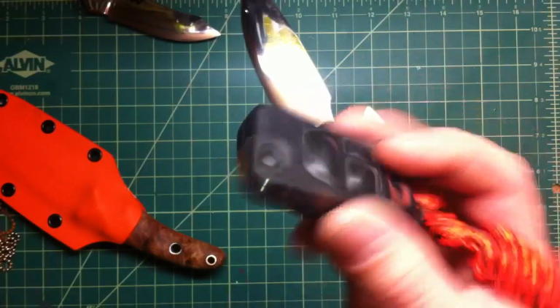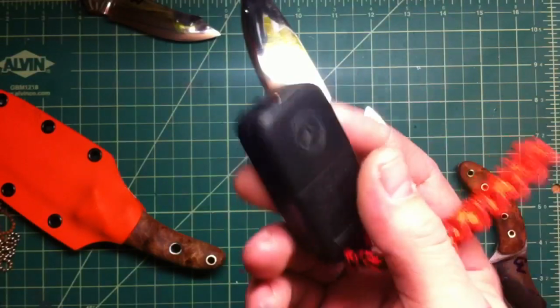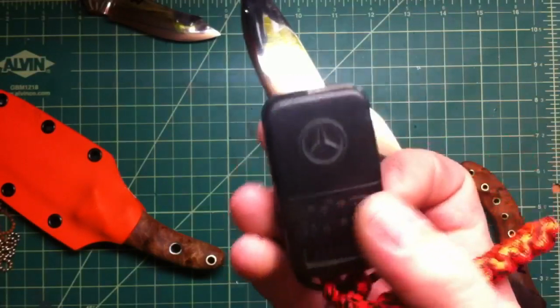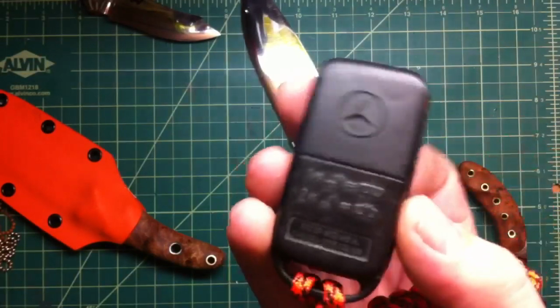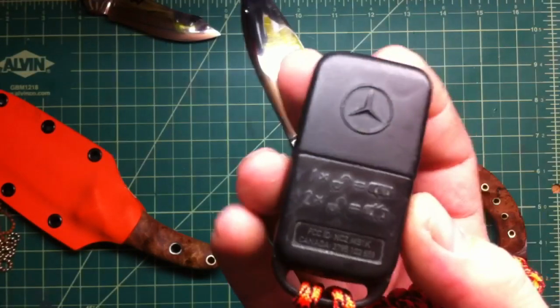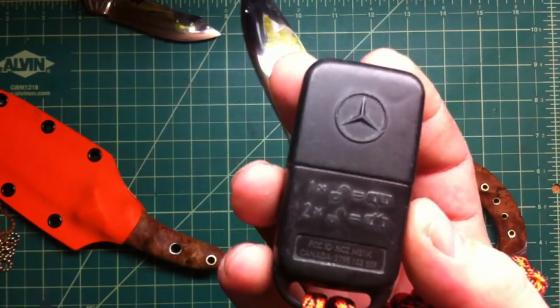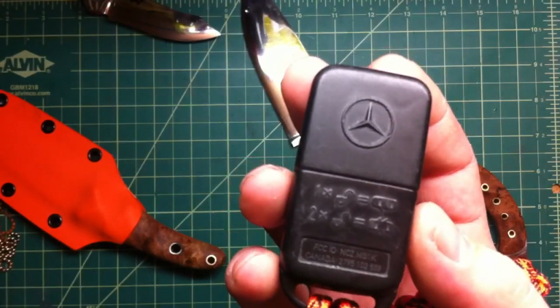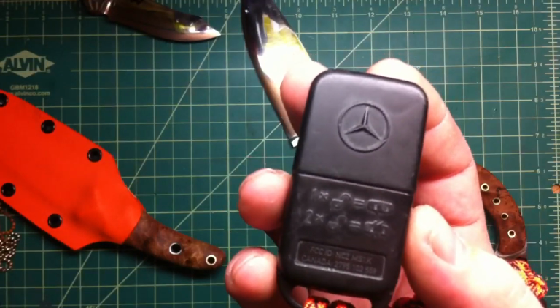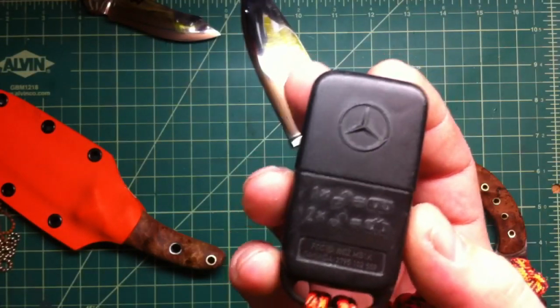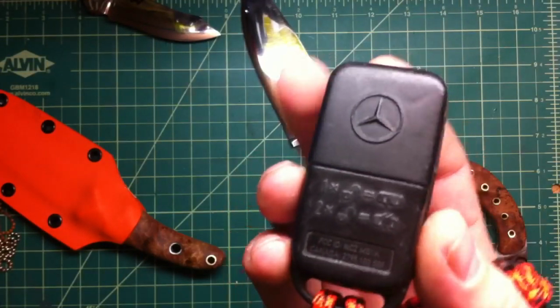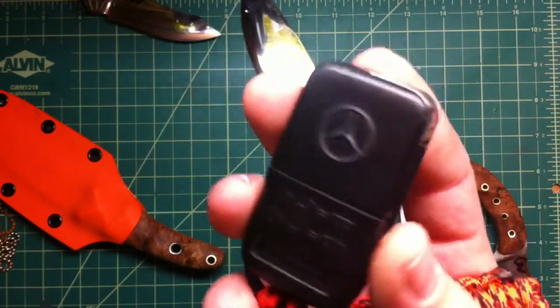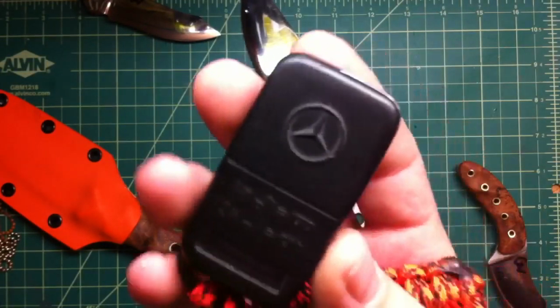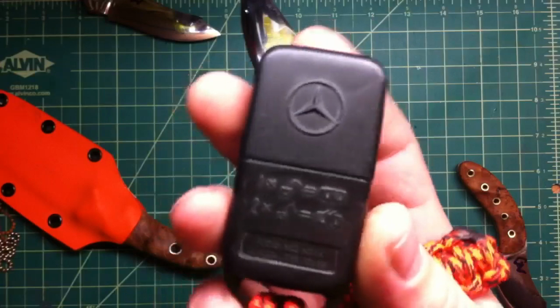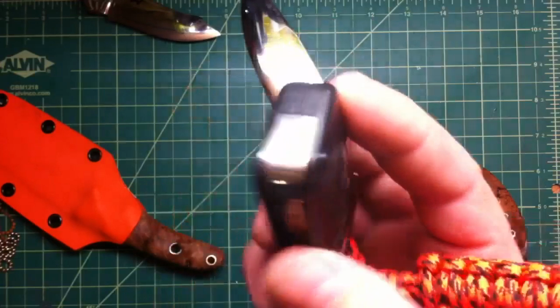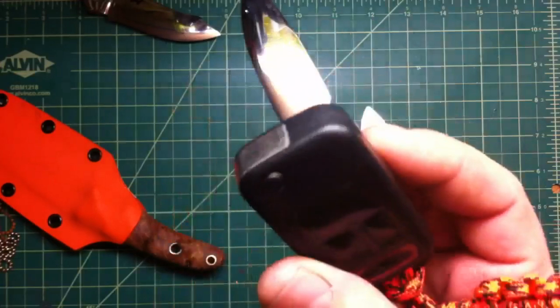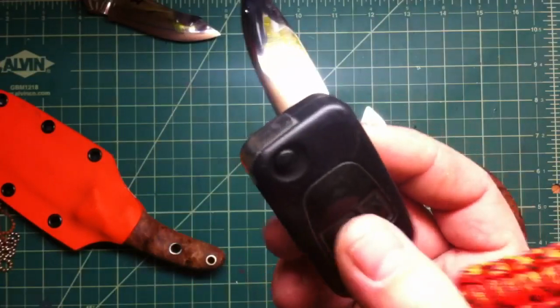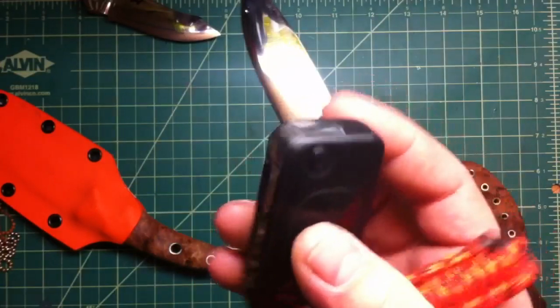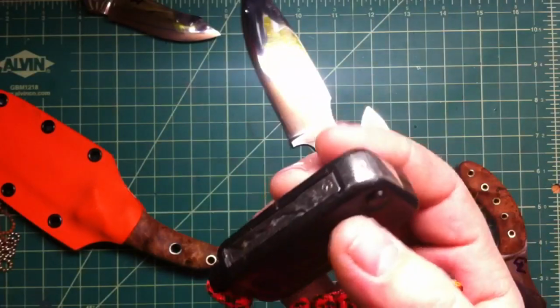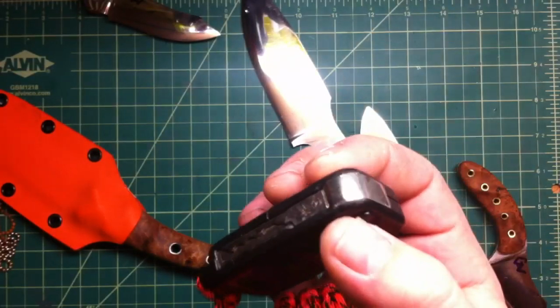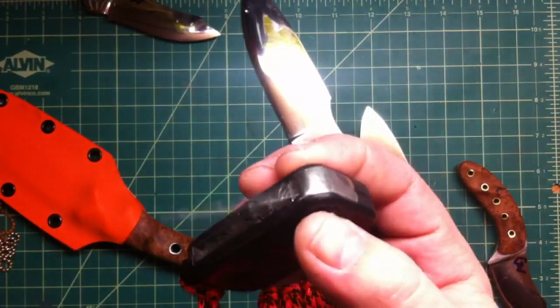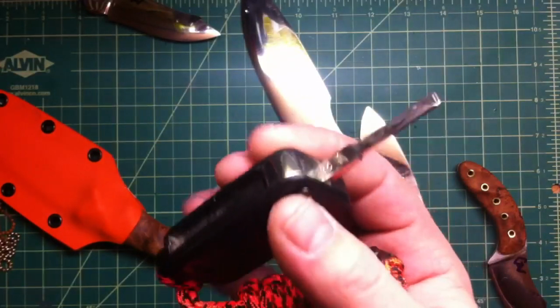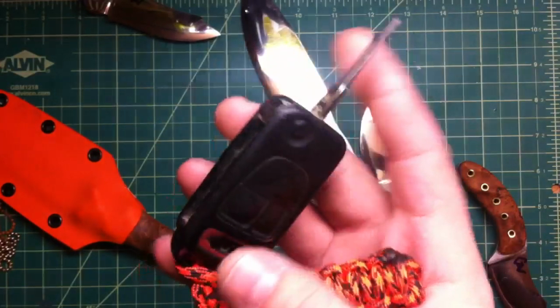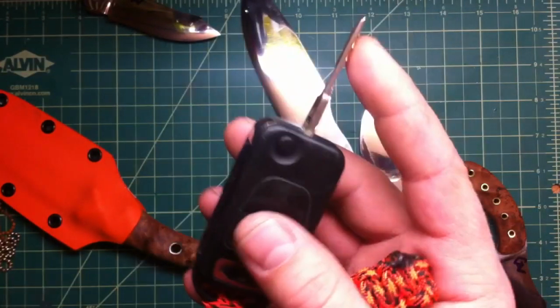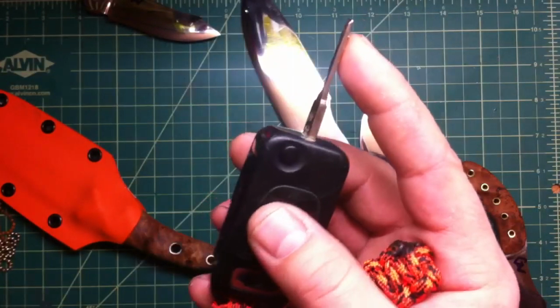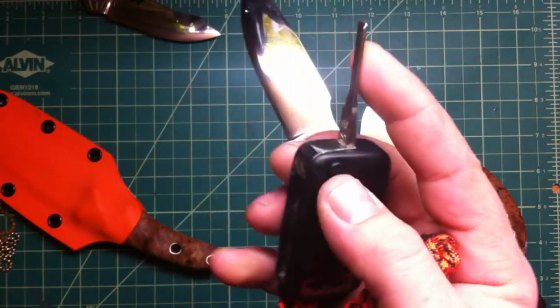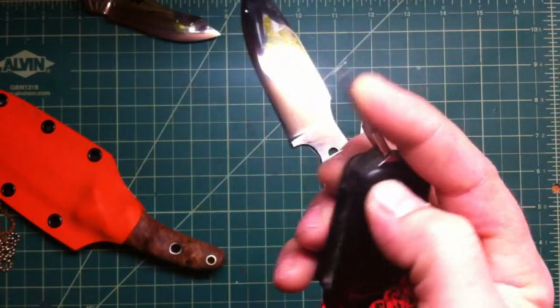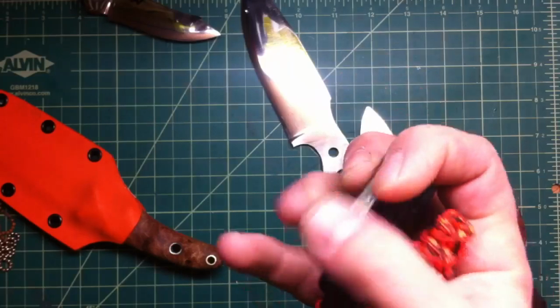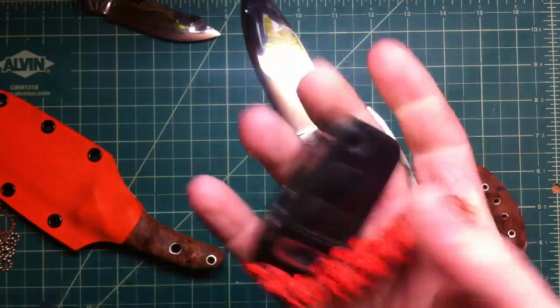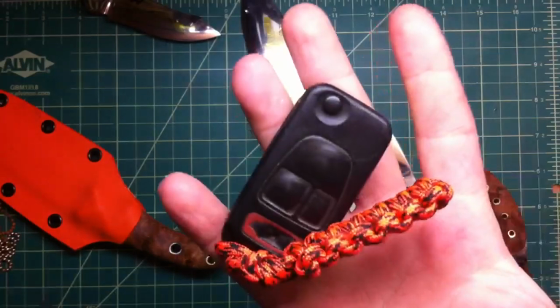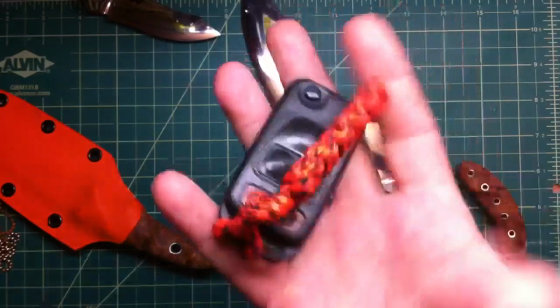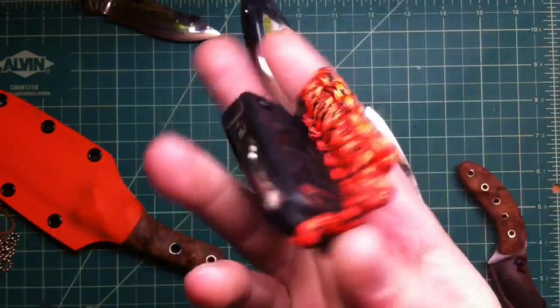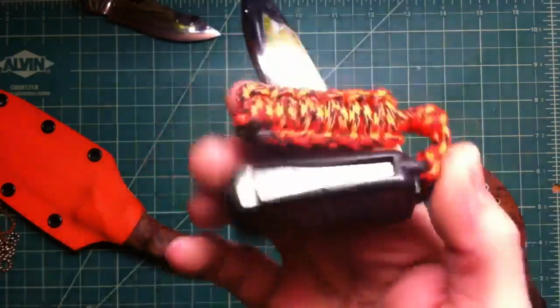I would never believe that my first car got me a Mercedes-Benz. Pretty nice one, but it was a good deal. So far so good, and it's pretty cool. Very excited about it.